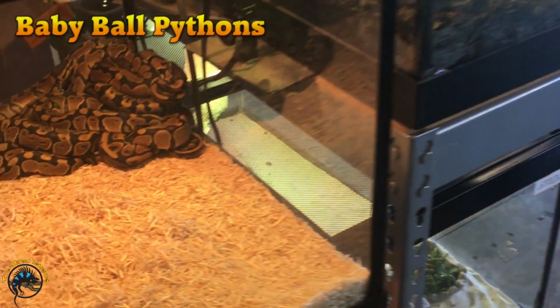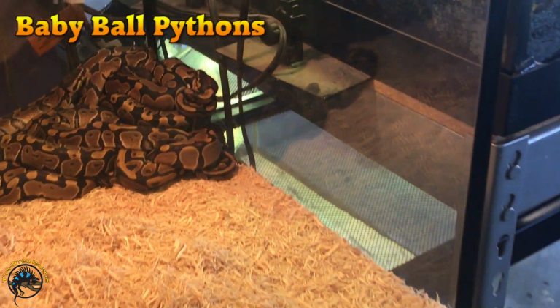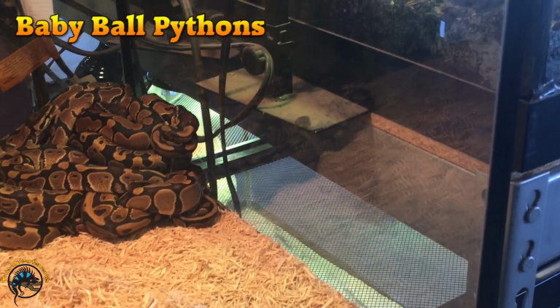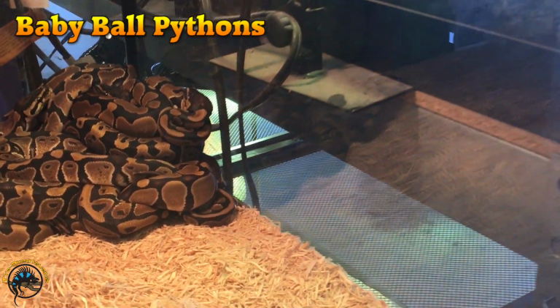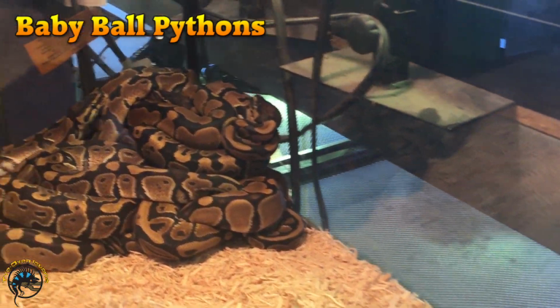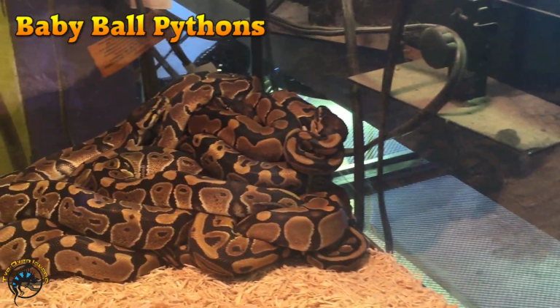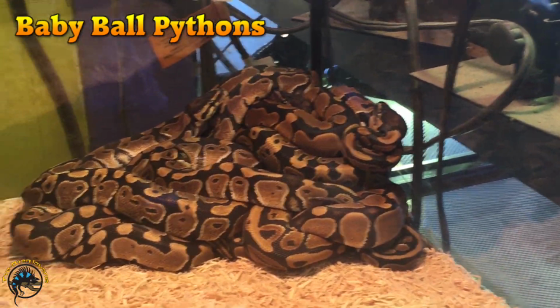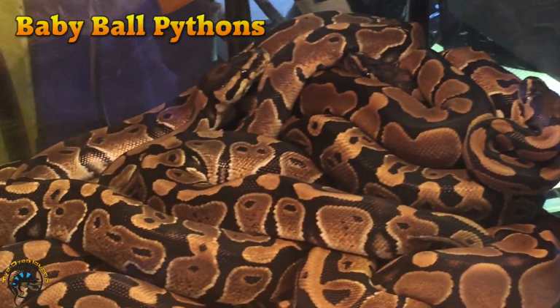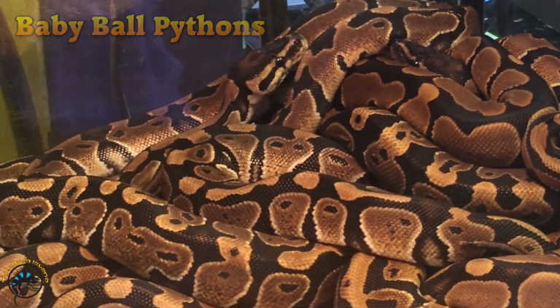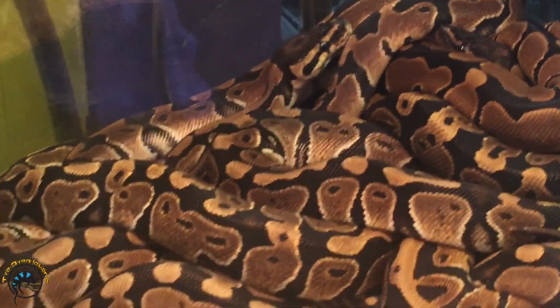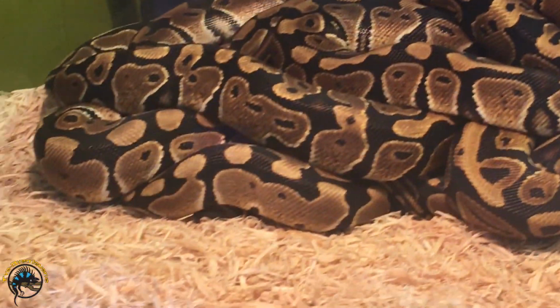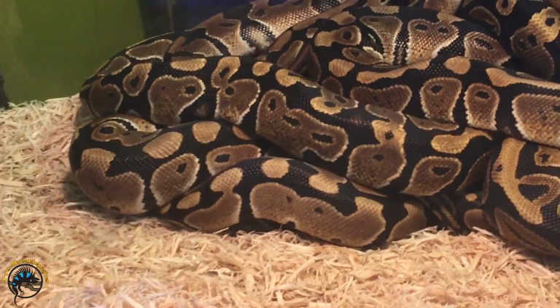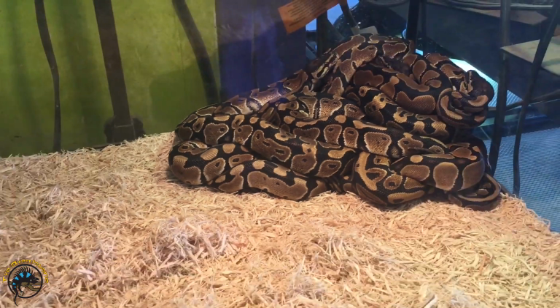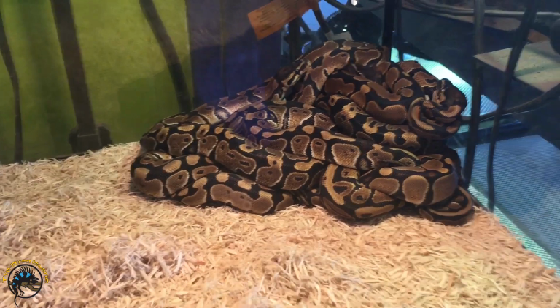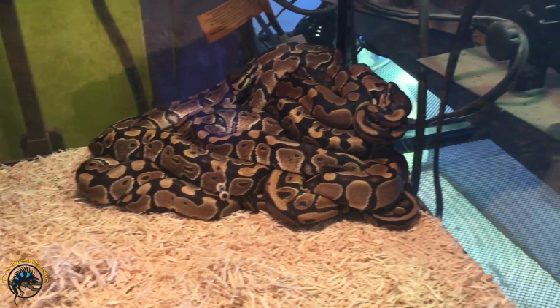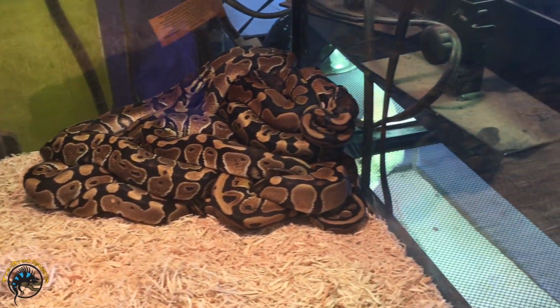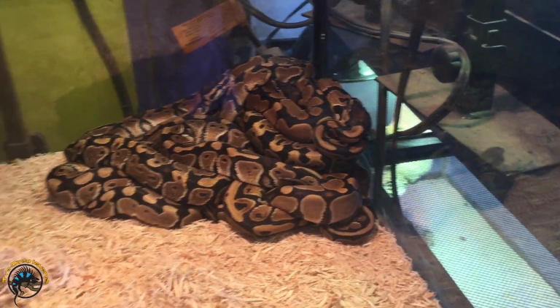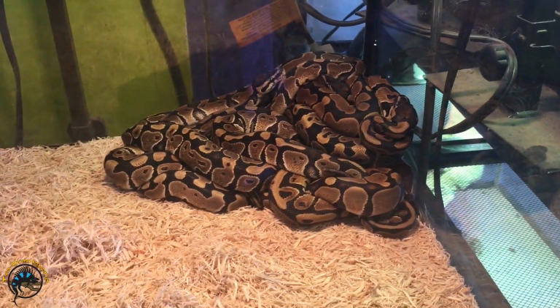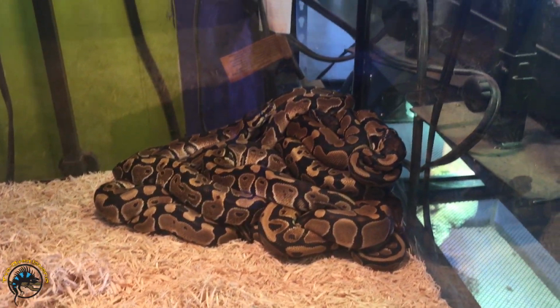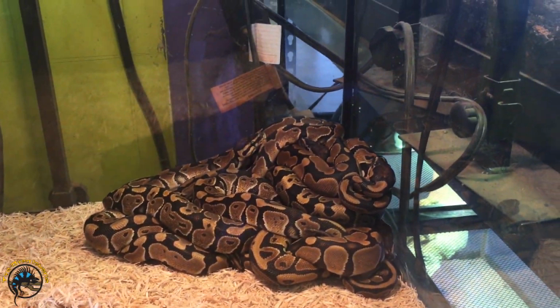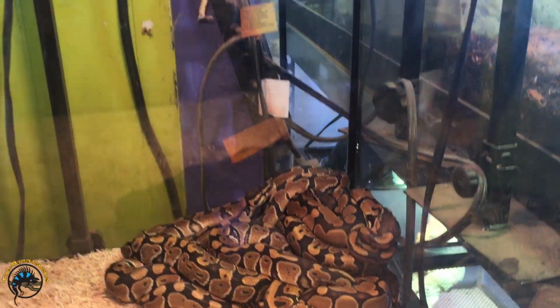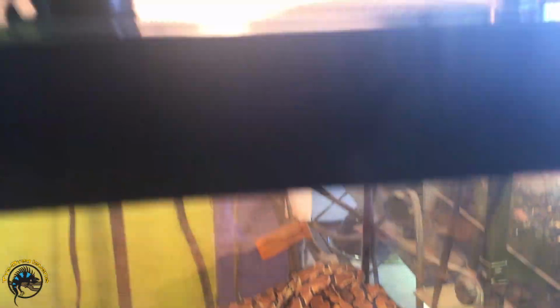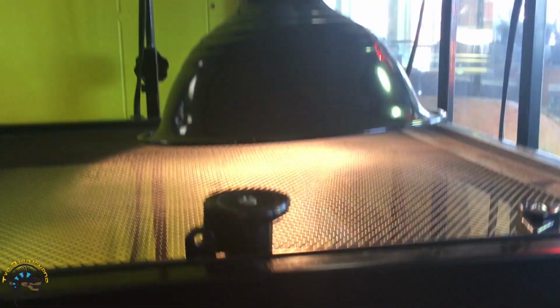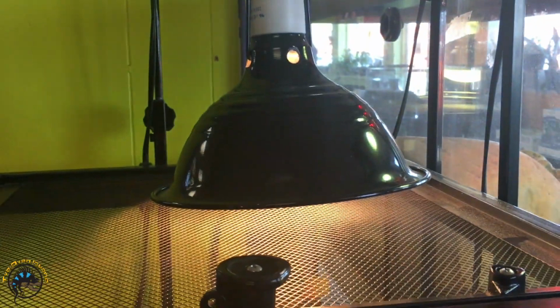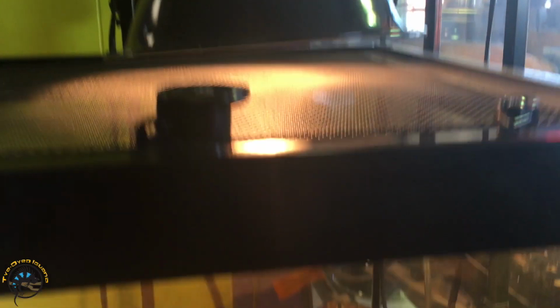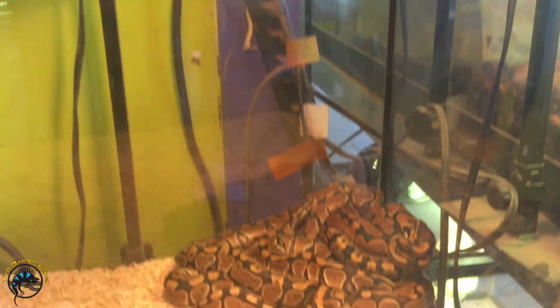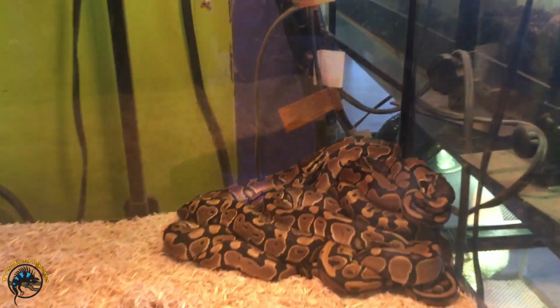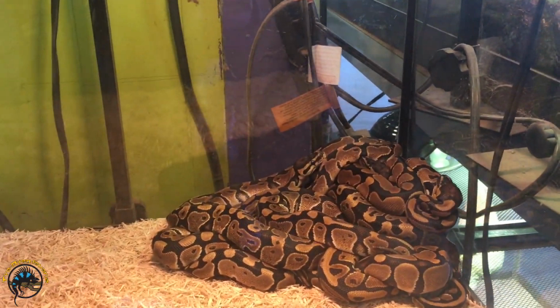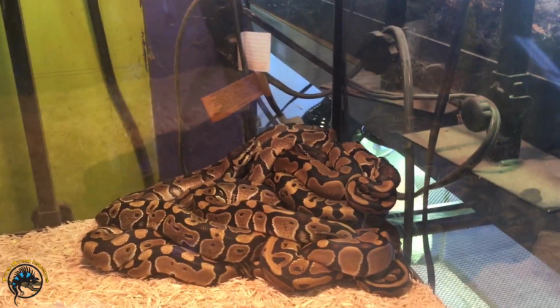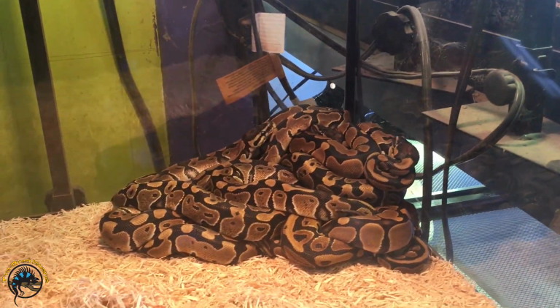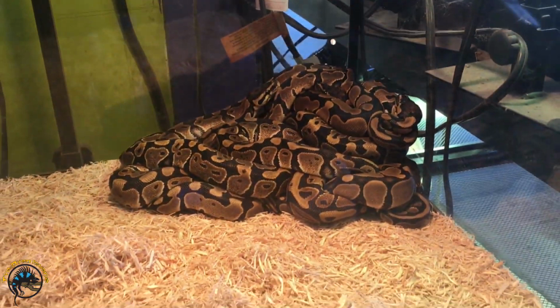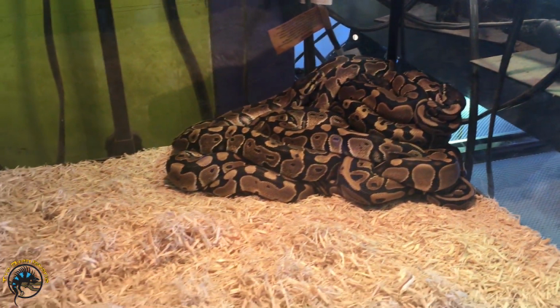And we finally got normal ball python babies back in stock. They're all in a big dog pile, getting nice and warm. We've got plenty of those in stock once again.